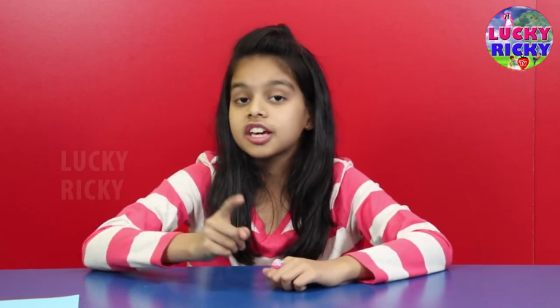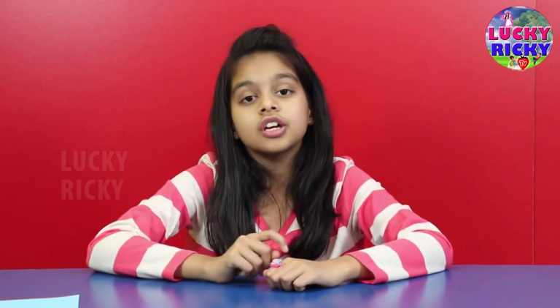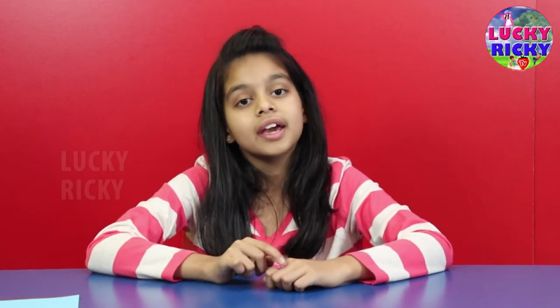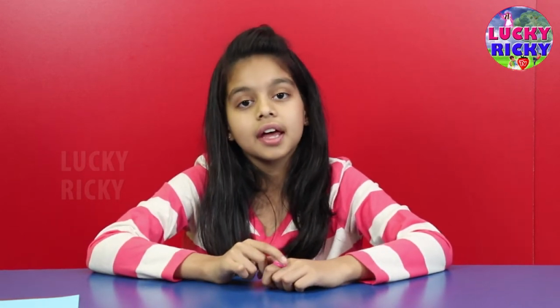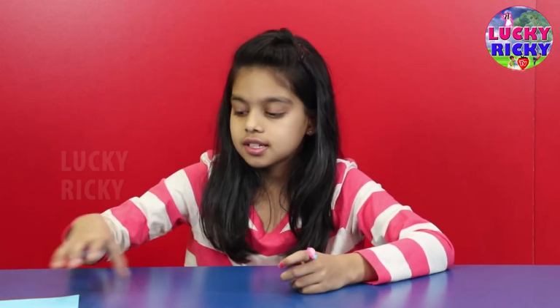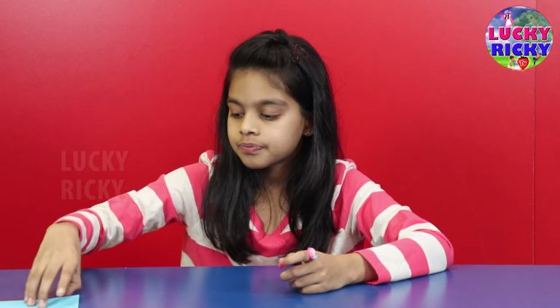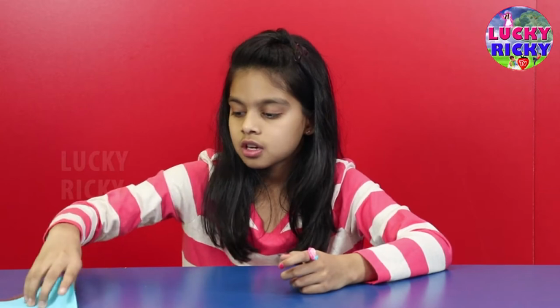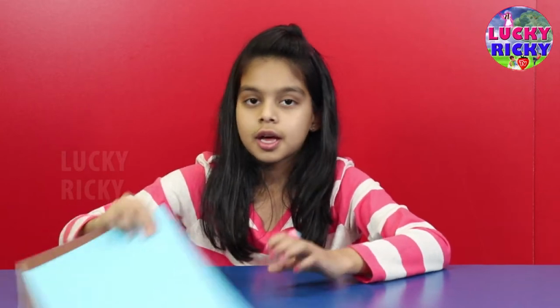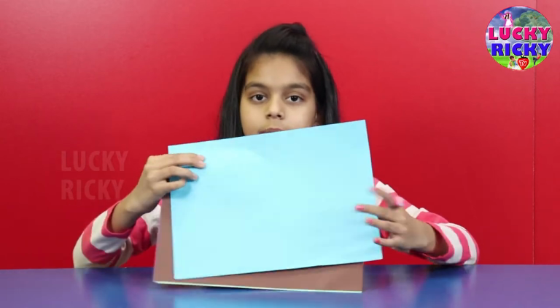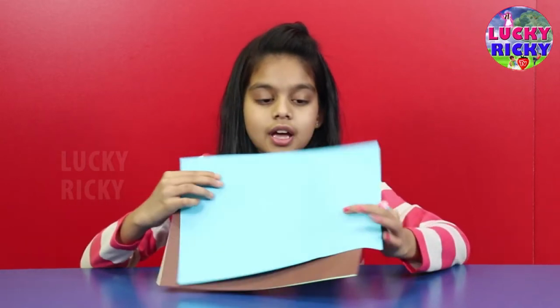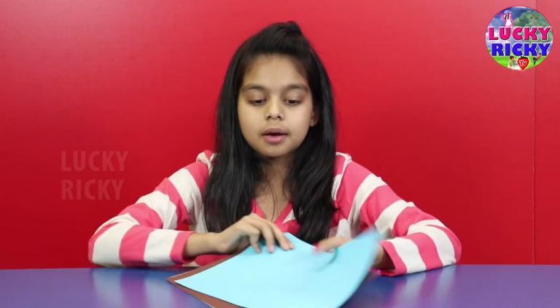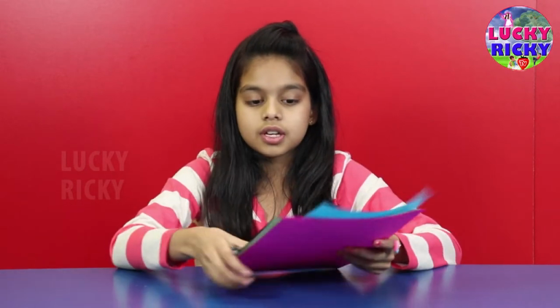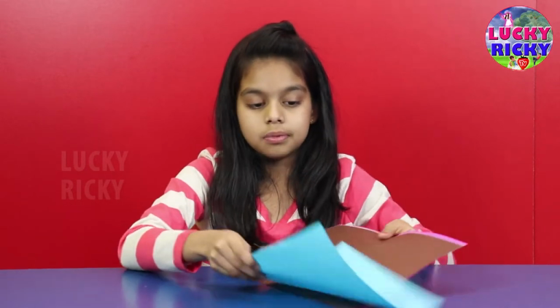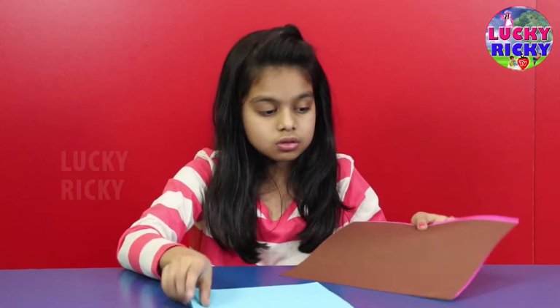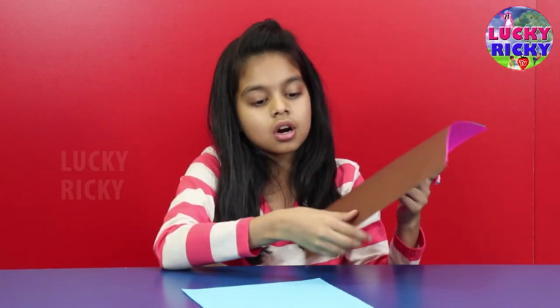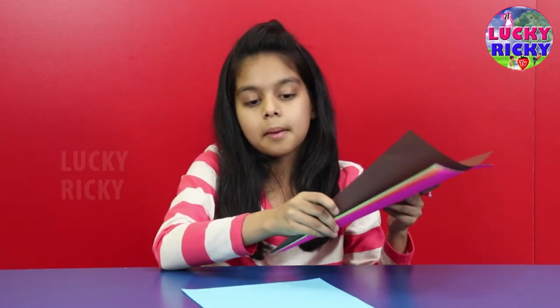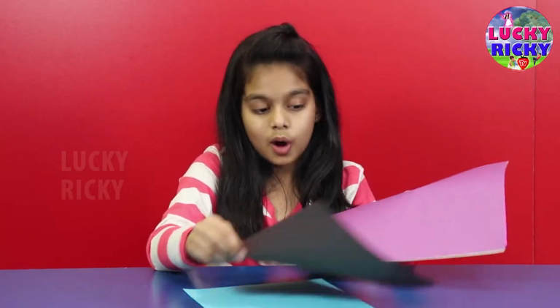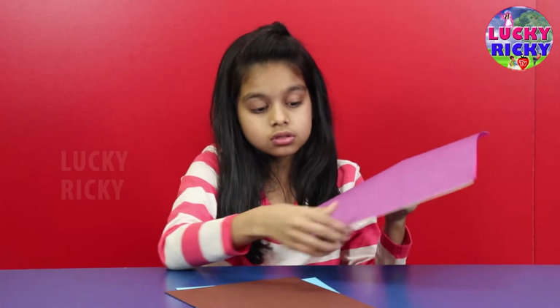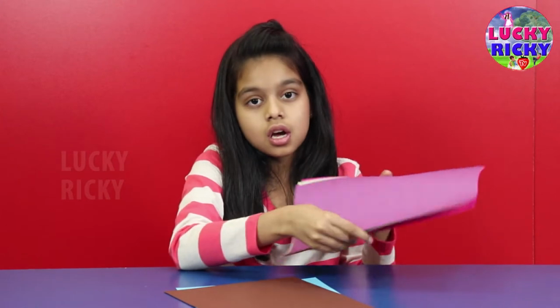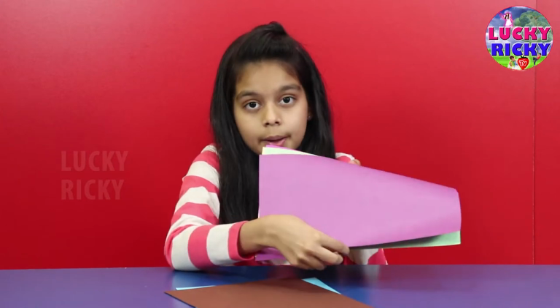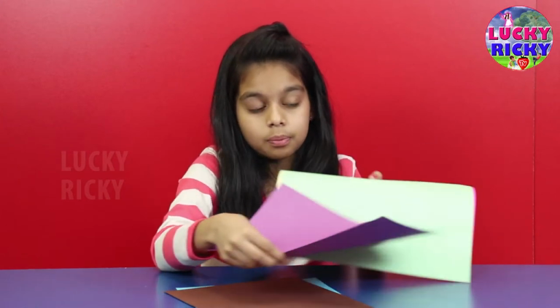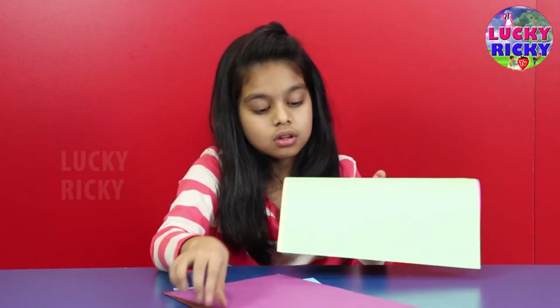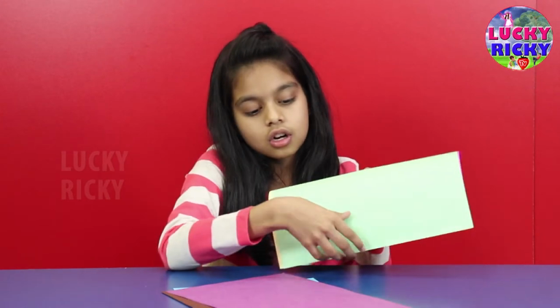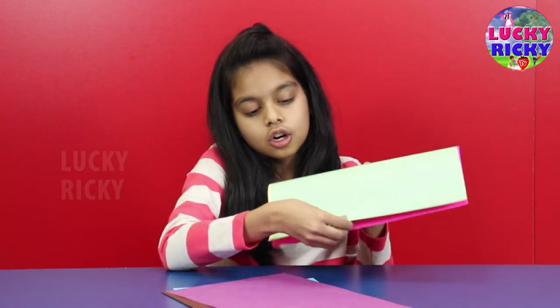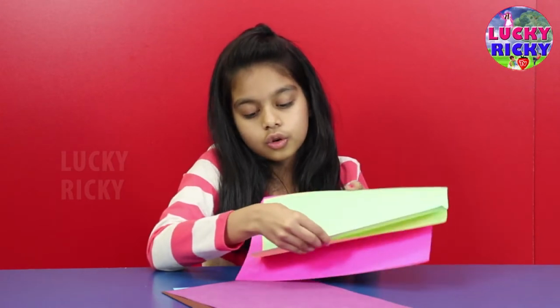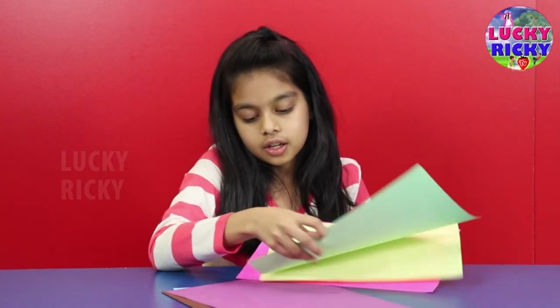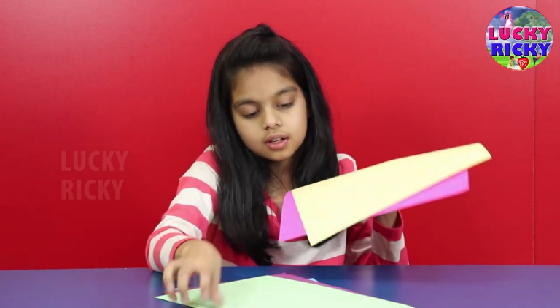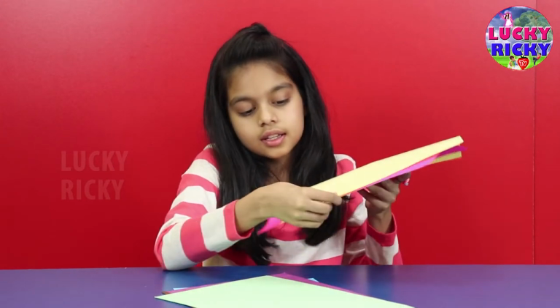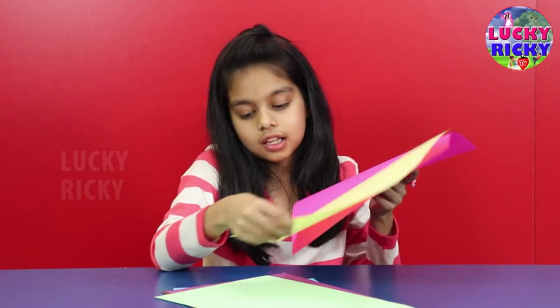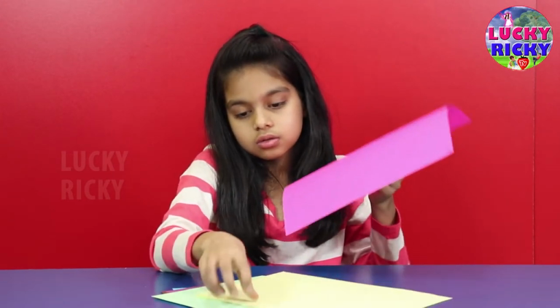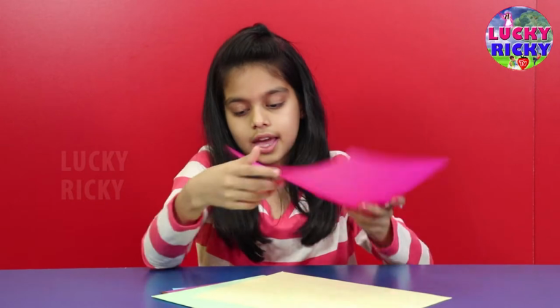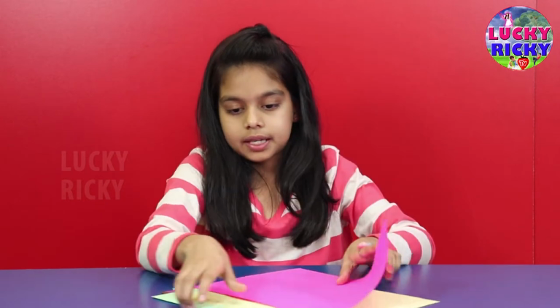The thing we need for making this today is papers. I'm using blue, brown, purple, green, yellow, and pink.